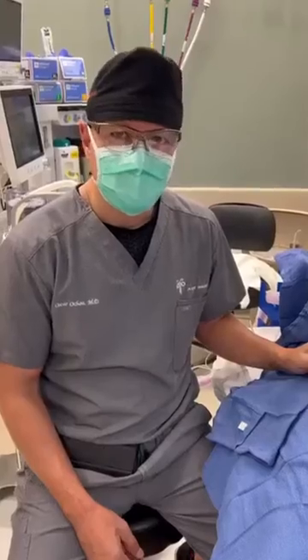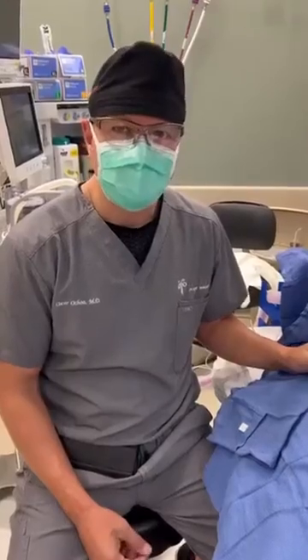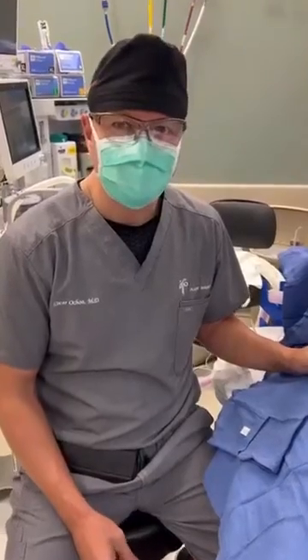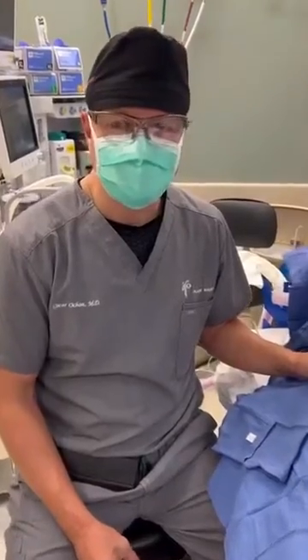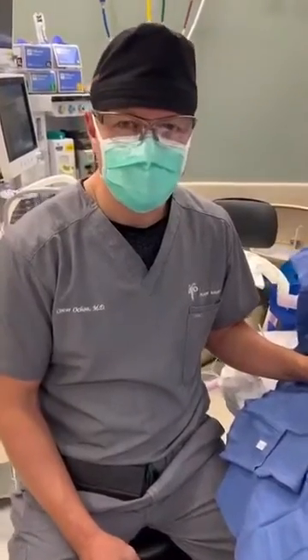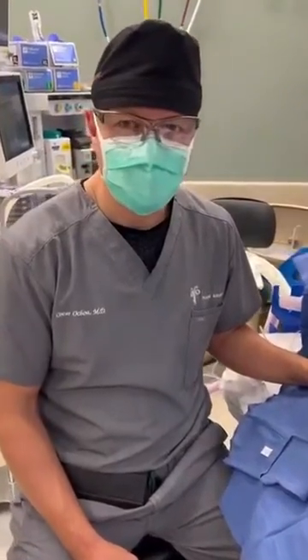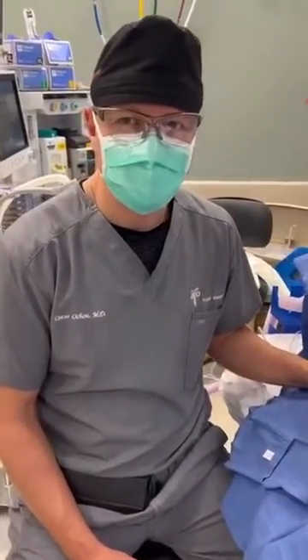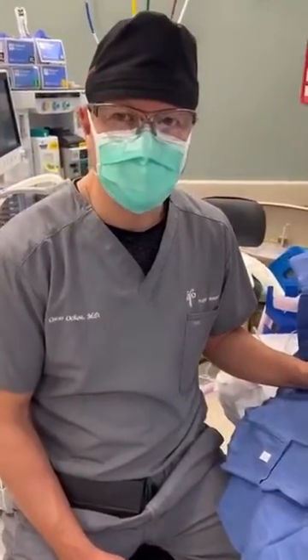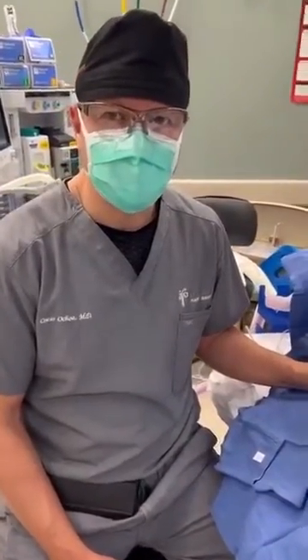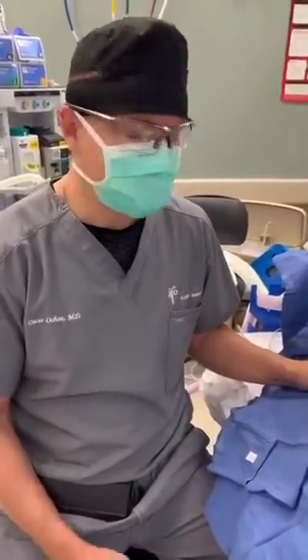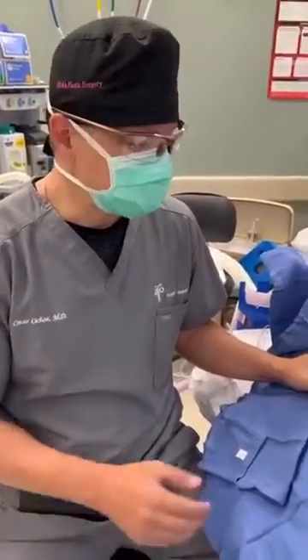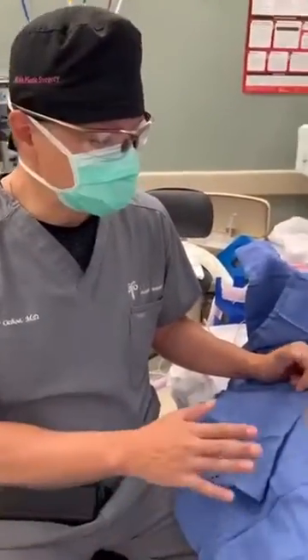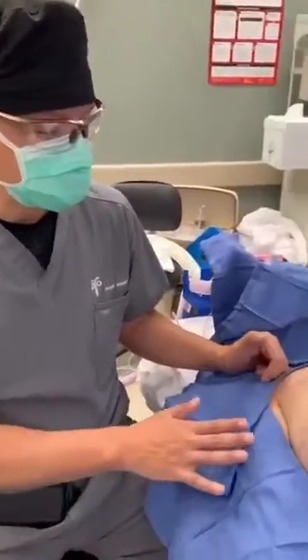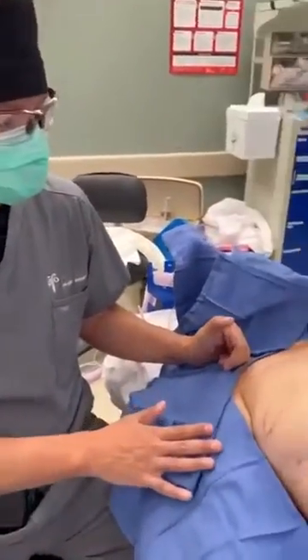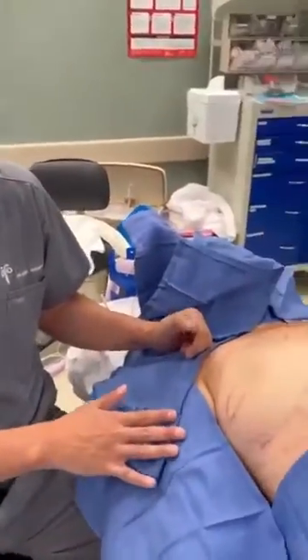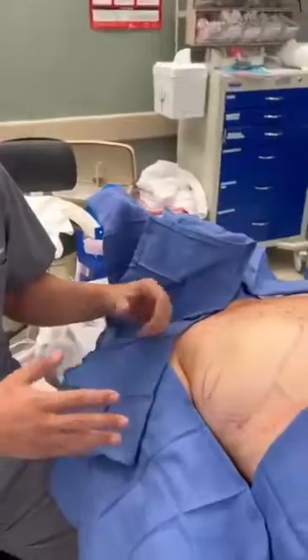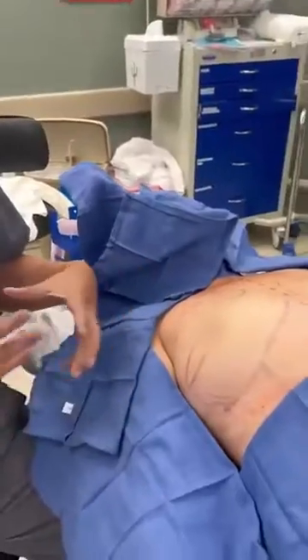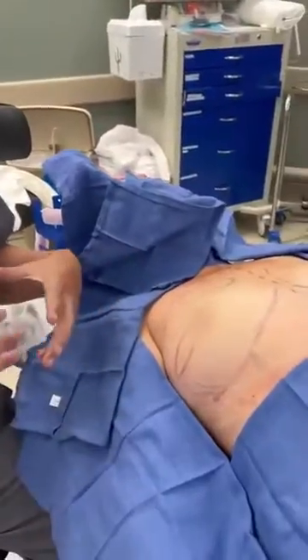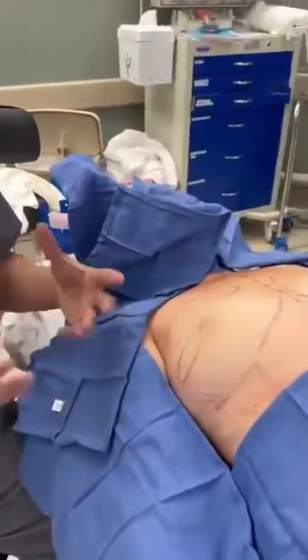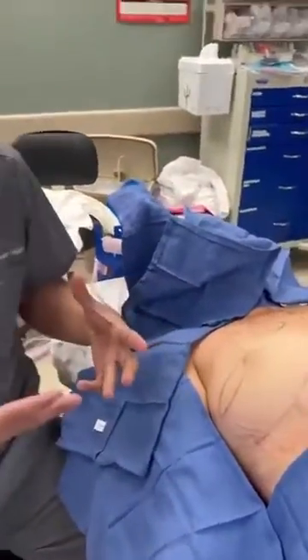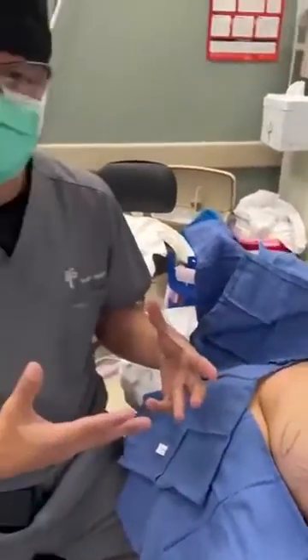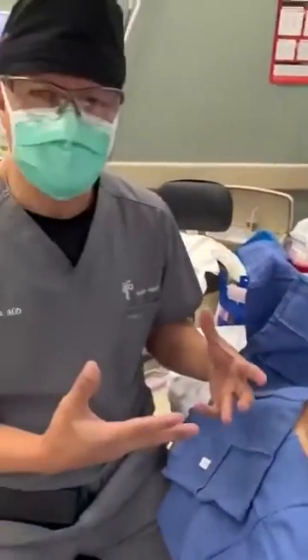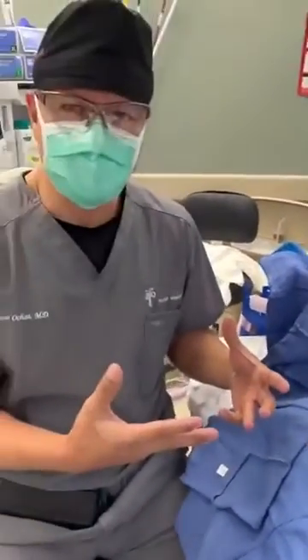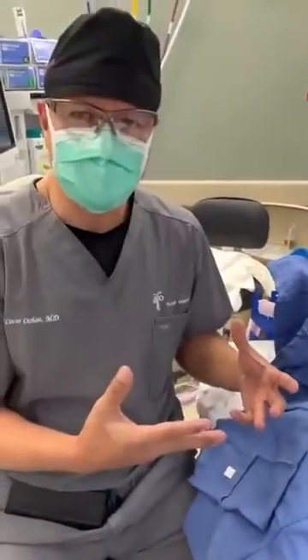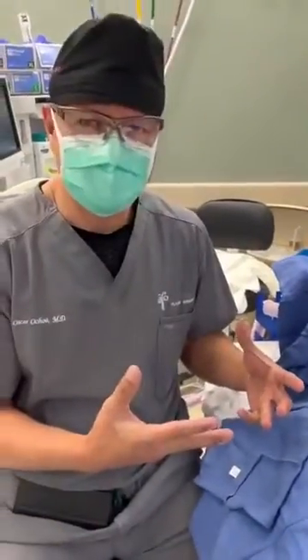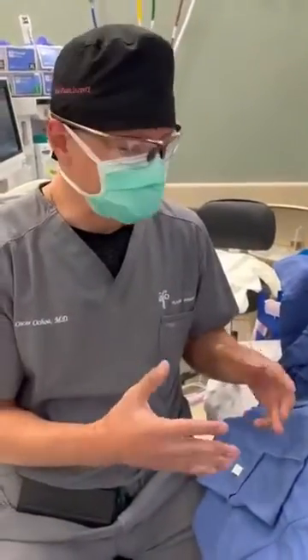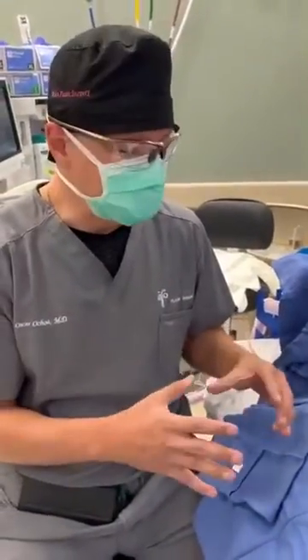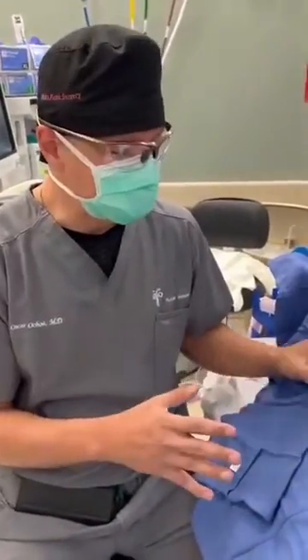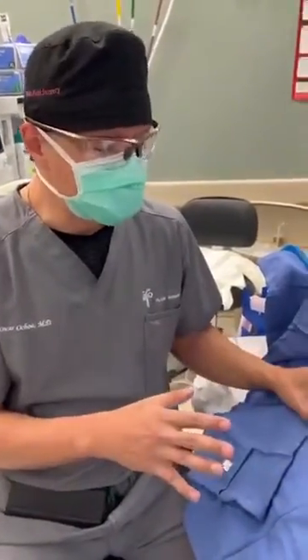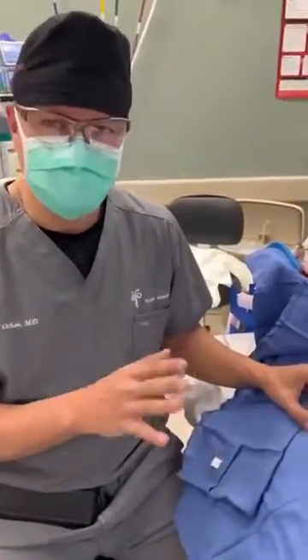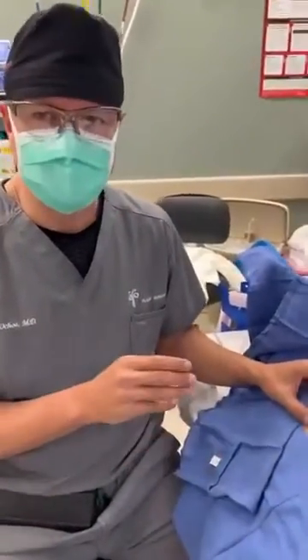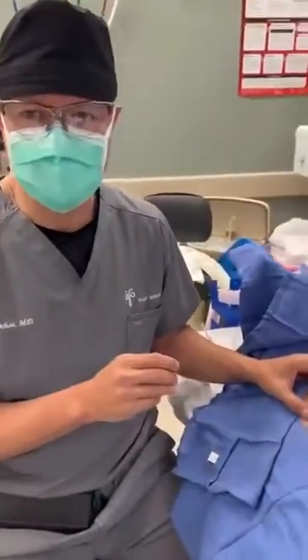Hi, good morning. This is Dr. Ochoa from PRMA. We're doing this short video today to answer some of the questions that we normally get about what we call a skin island.